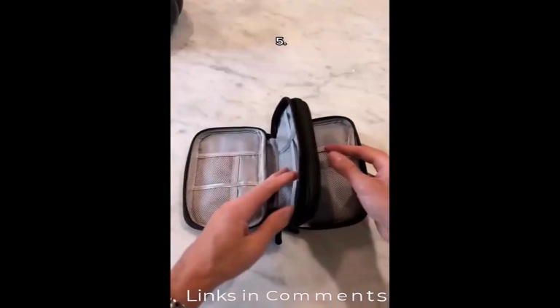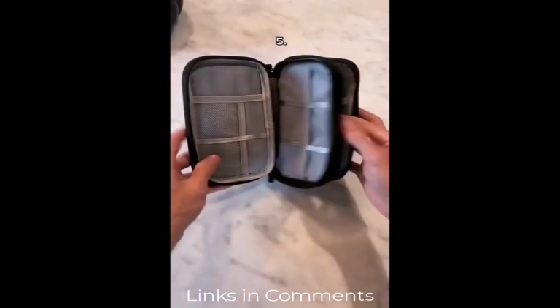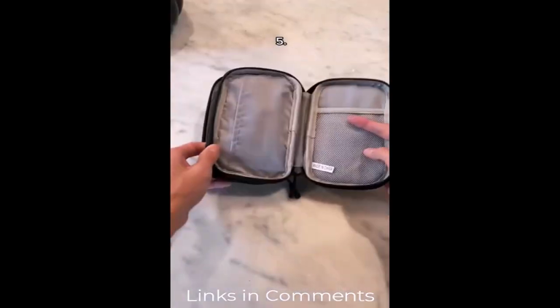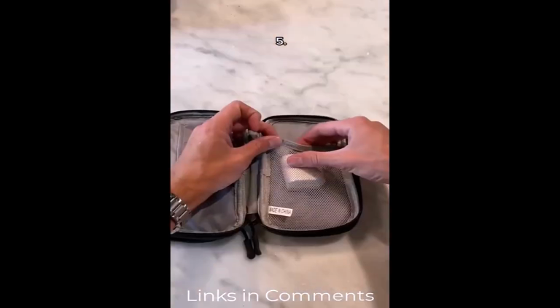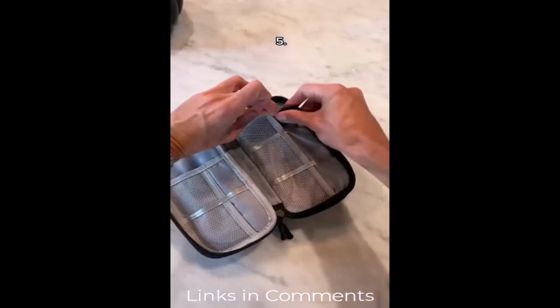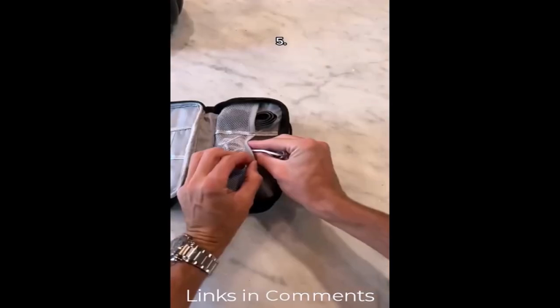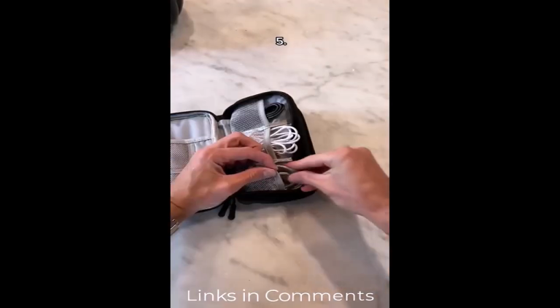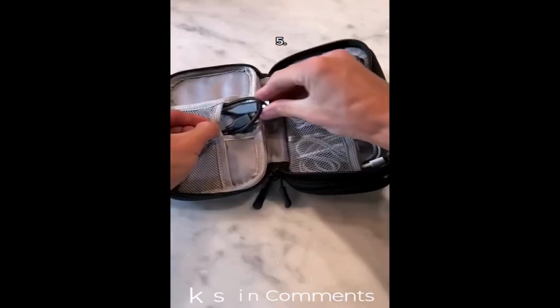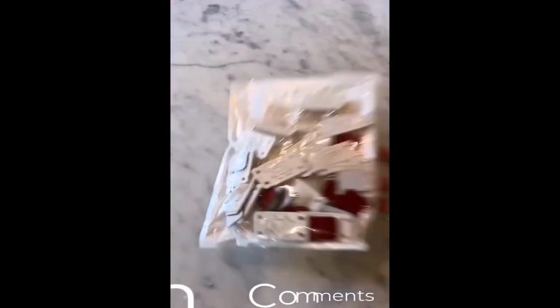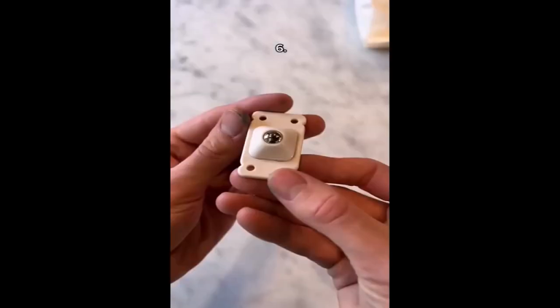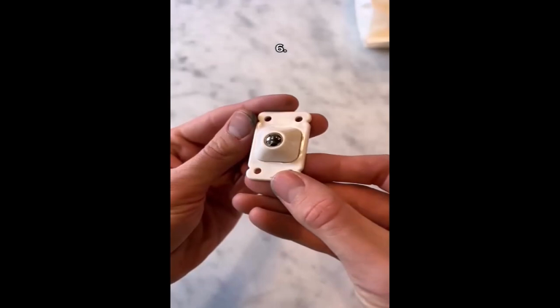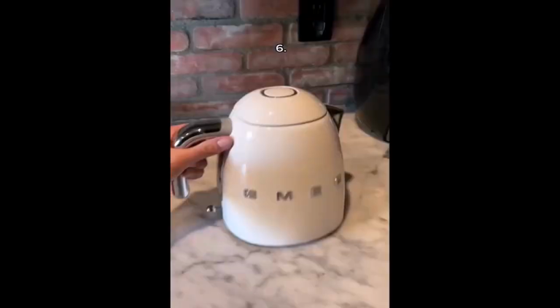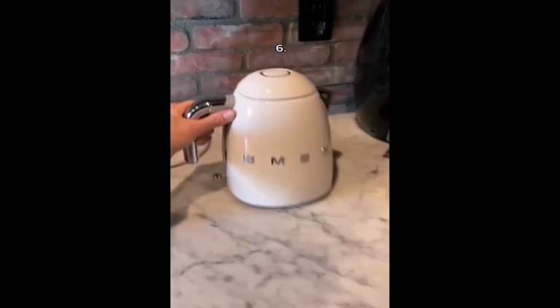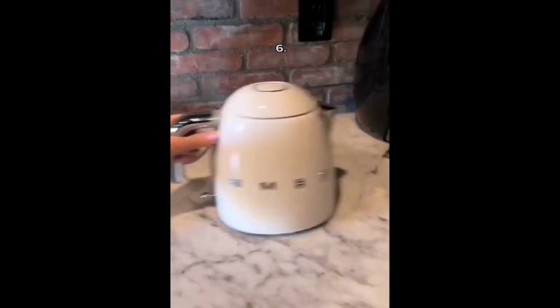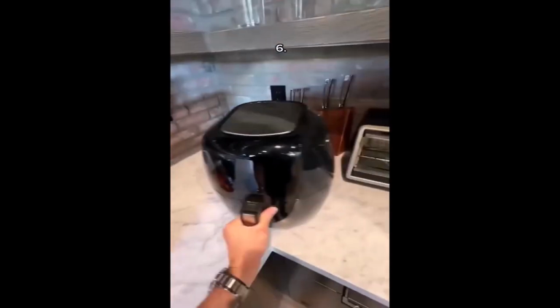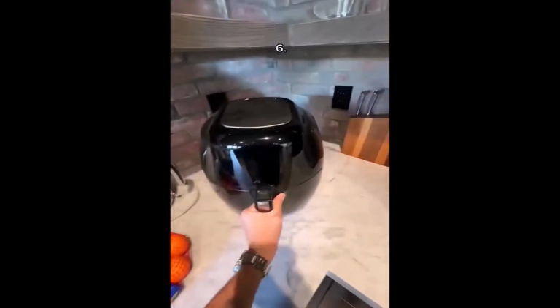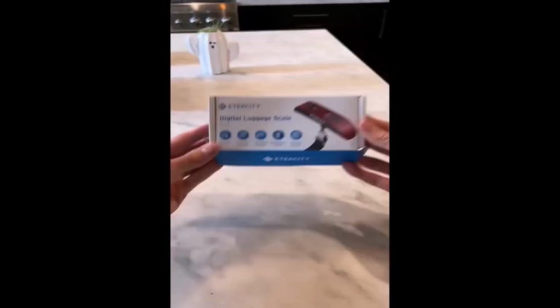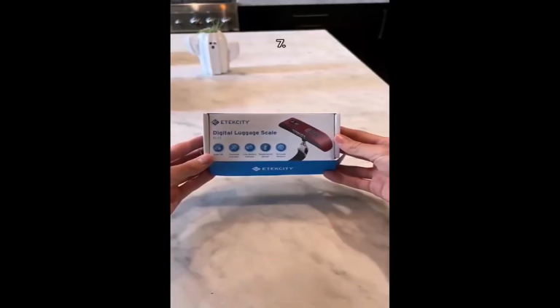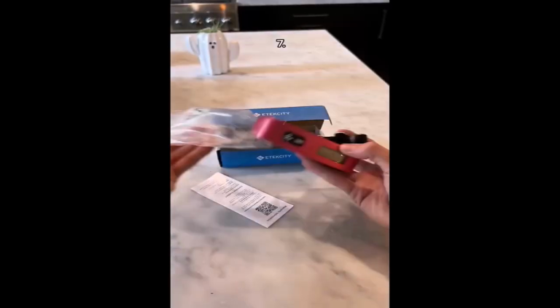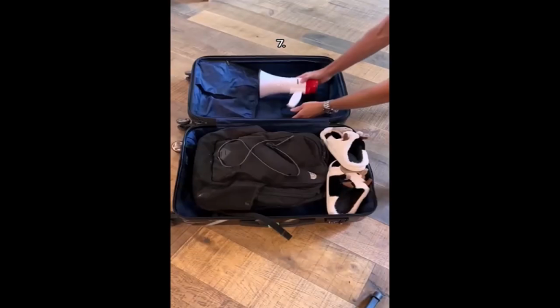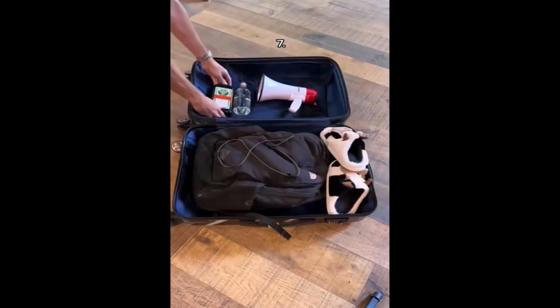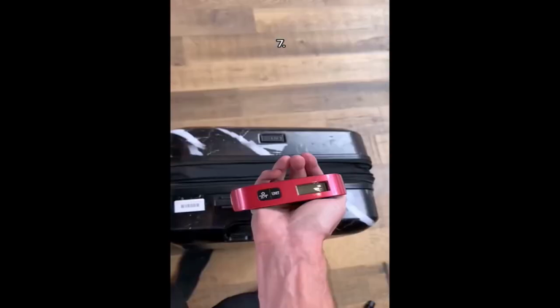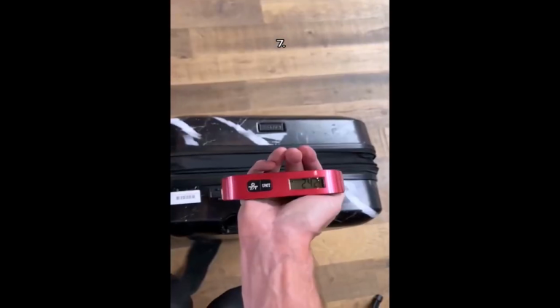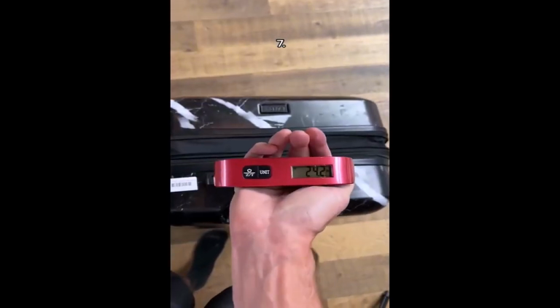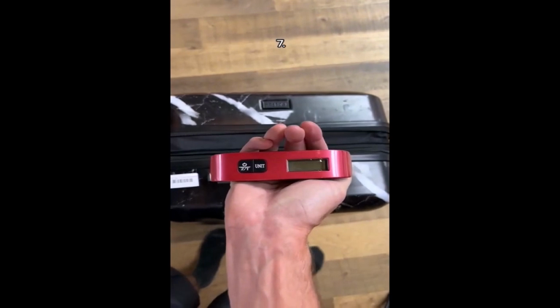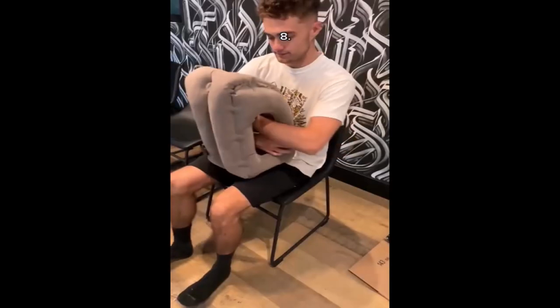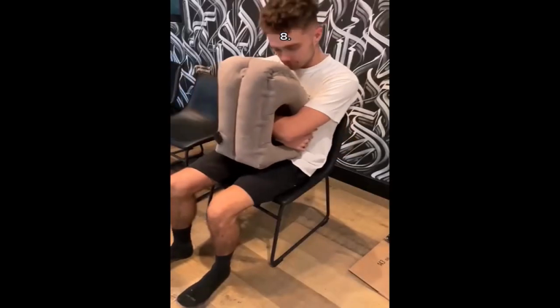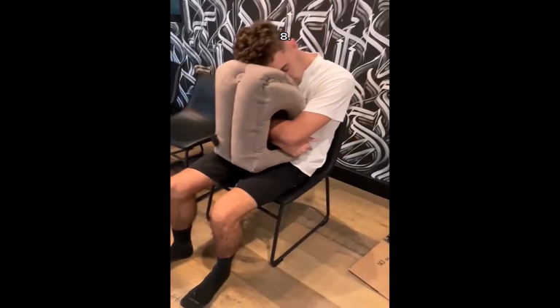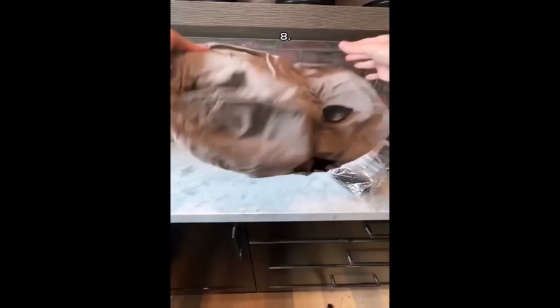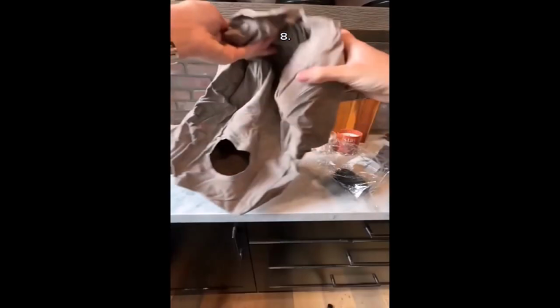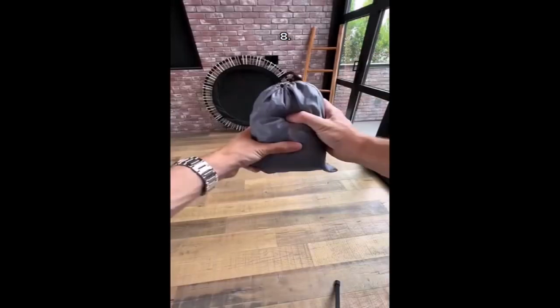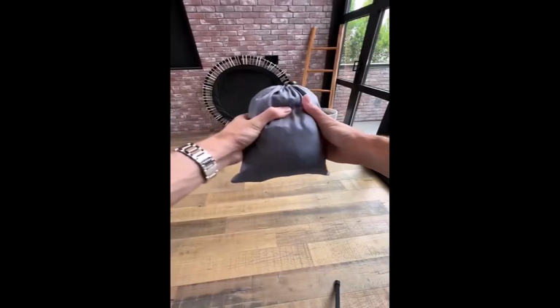This is a cord organizer bag that allows you to store 15 different chargers. These are appliance wheels, which make it easy to move appliances on the counter. This is a luggage scale that shows you the exact weight of your bag. This is an inflatable travel pillow that fits in this tiny bag.